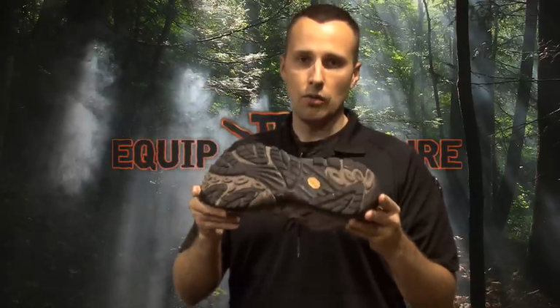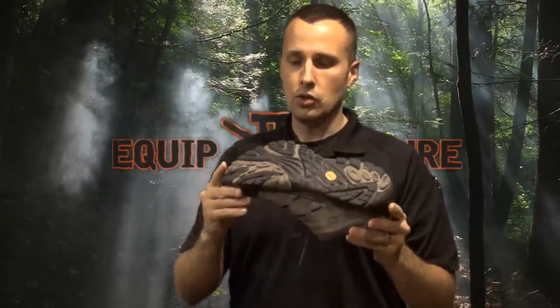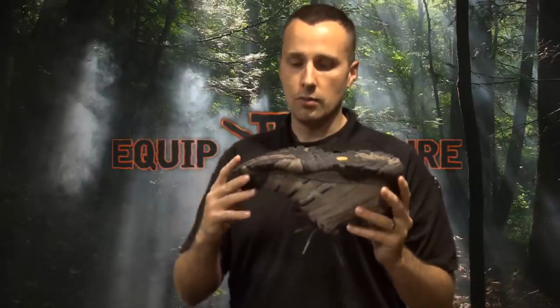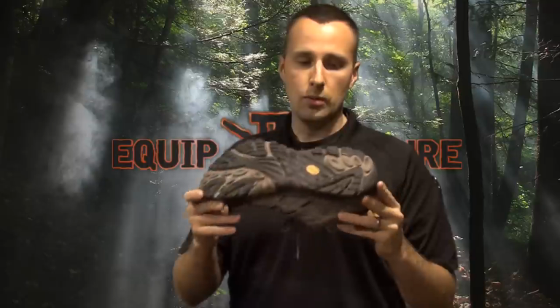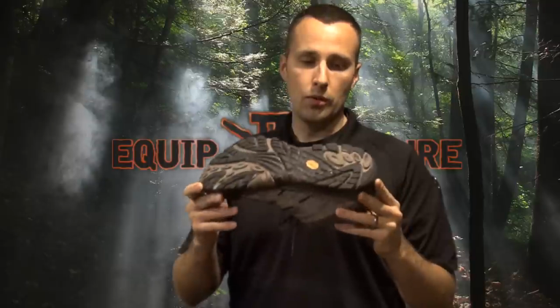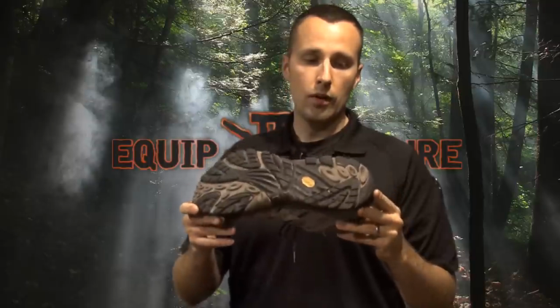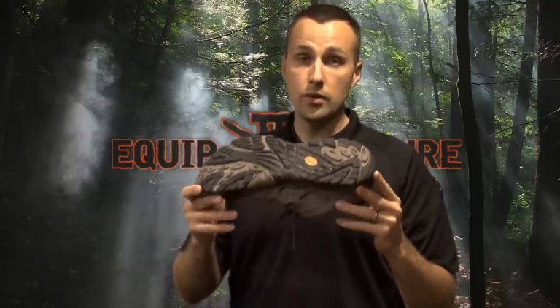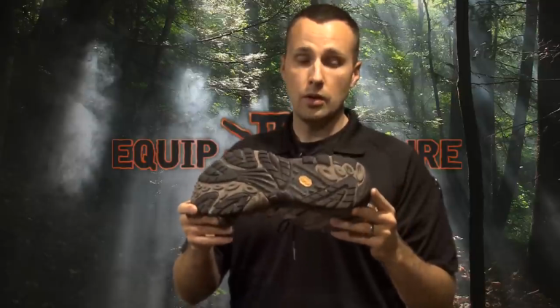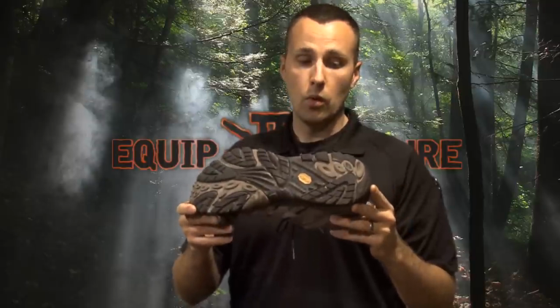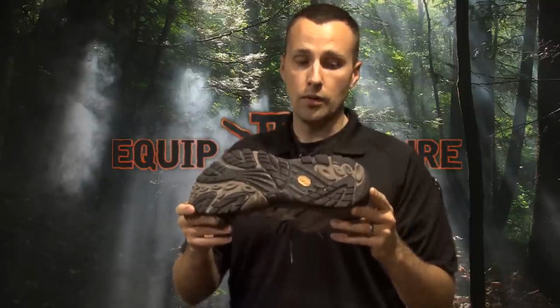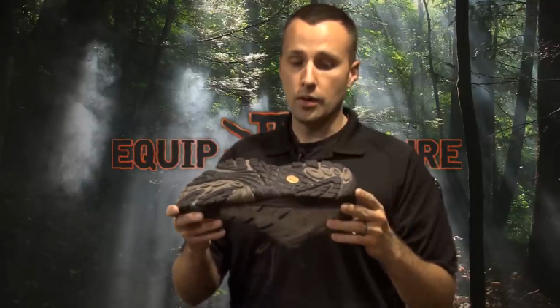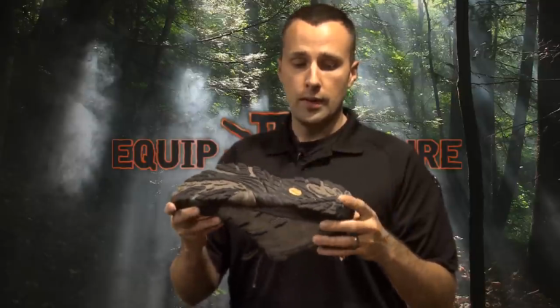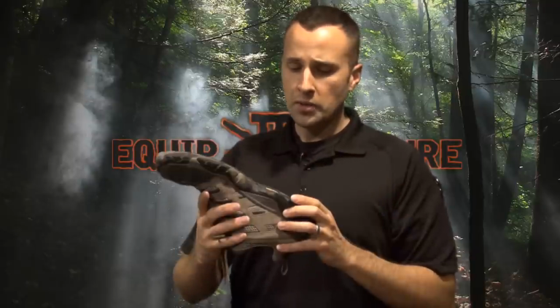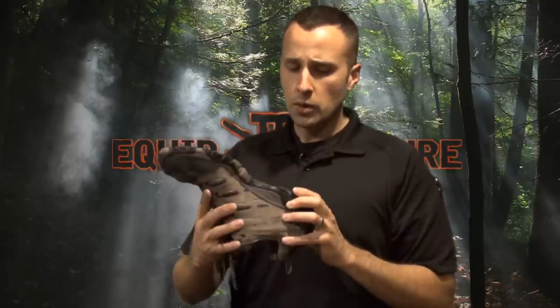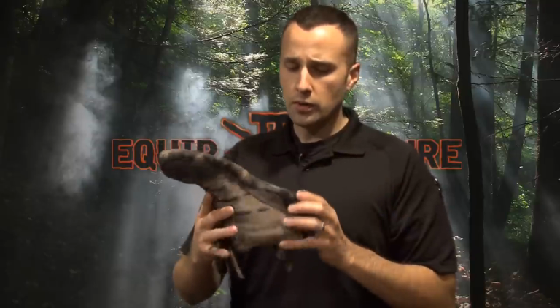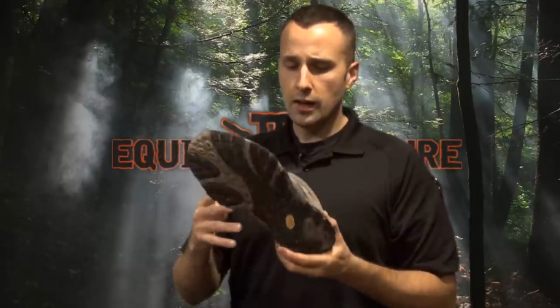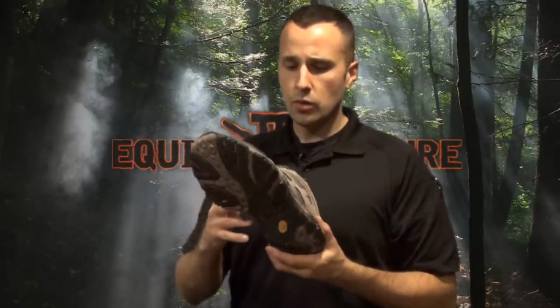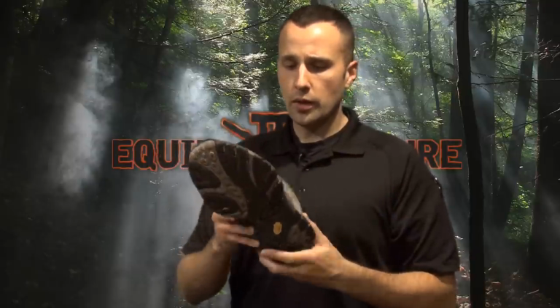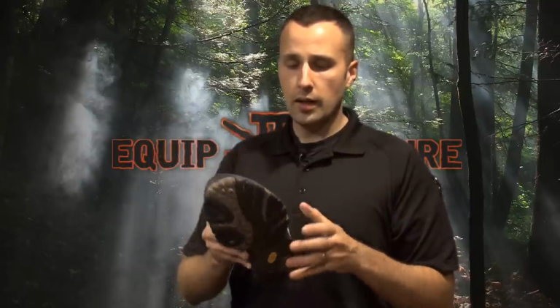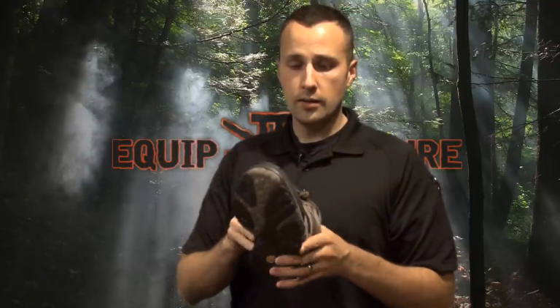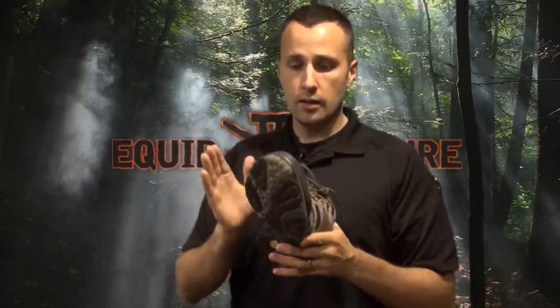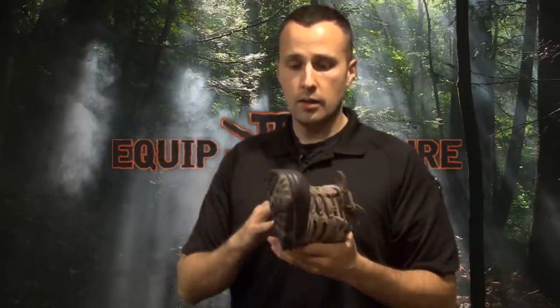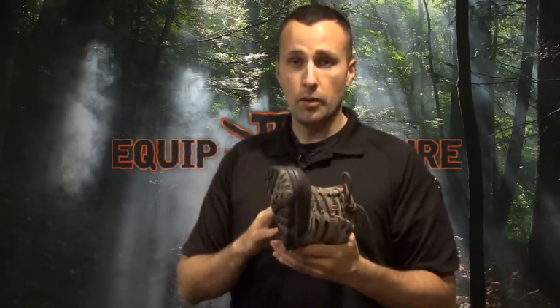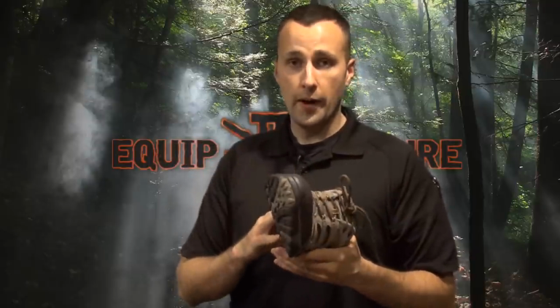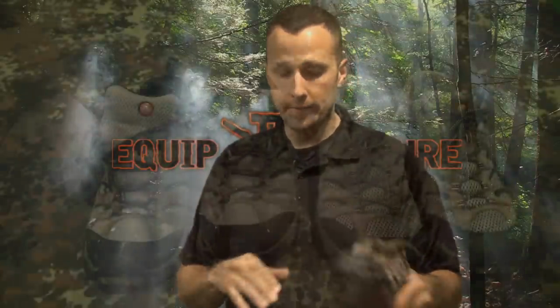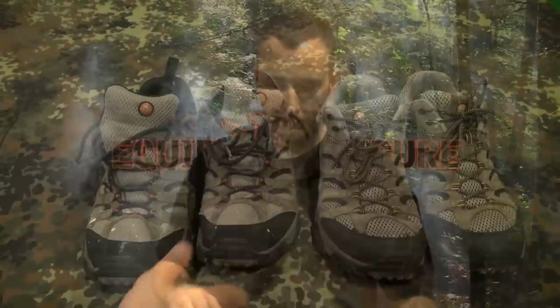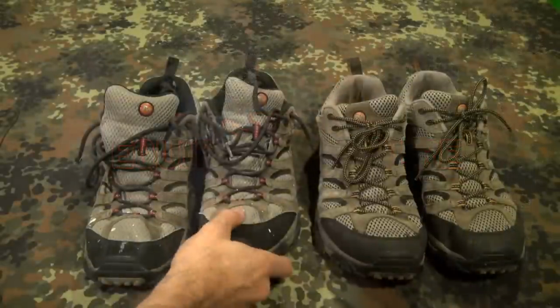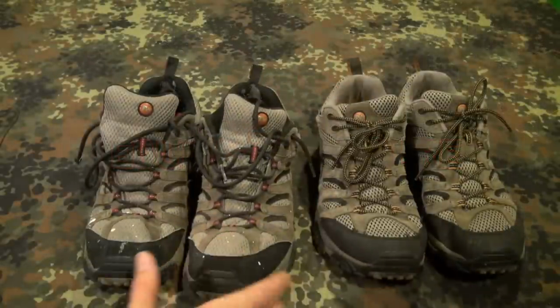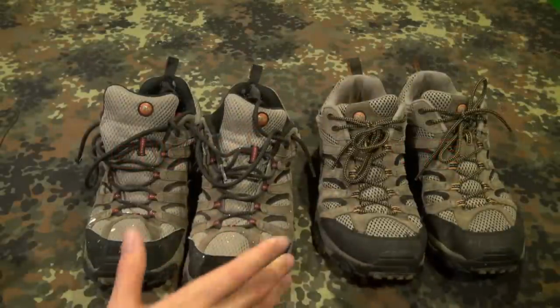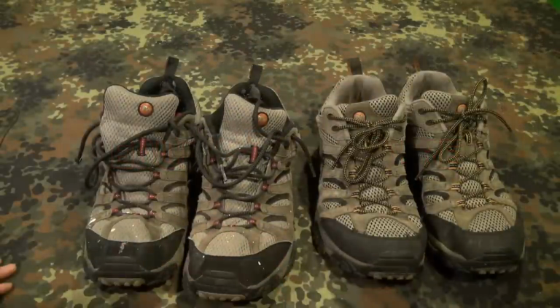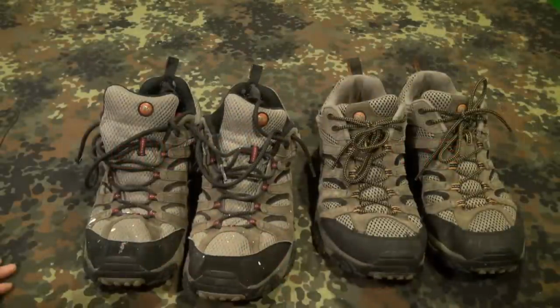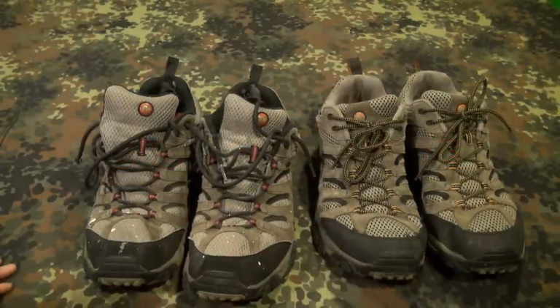Great traction and great shock absorption whether you're running or just walking on the trail. We'll take a close look at these real quick and we'll be right back.